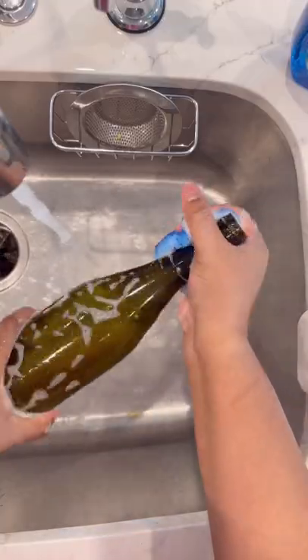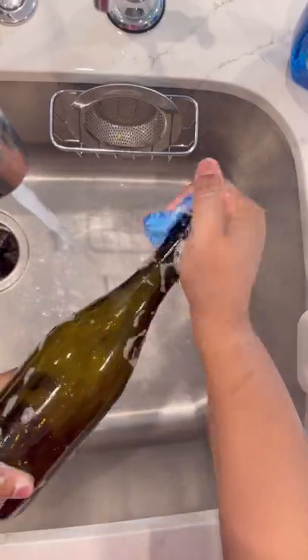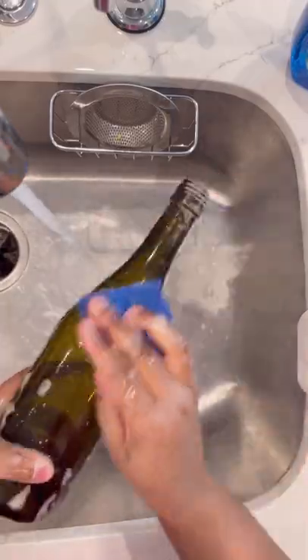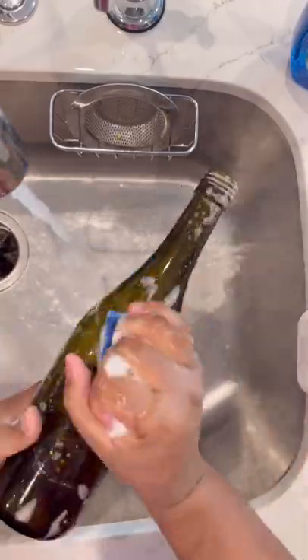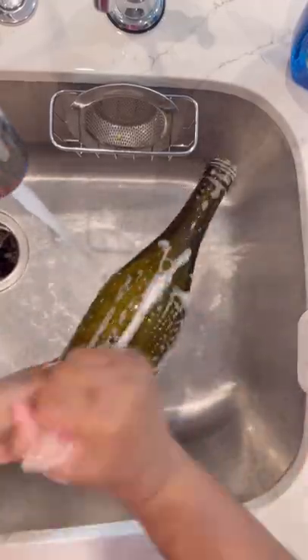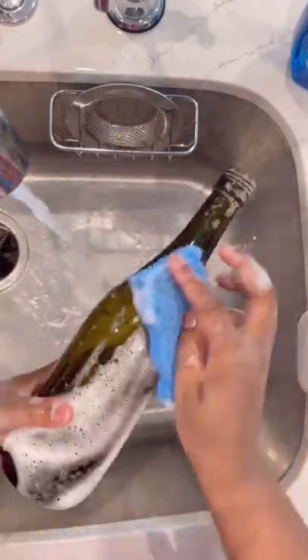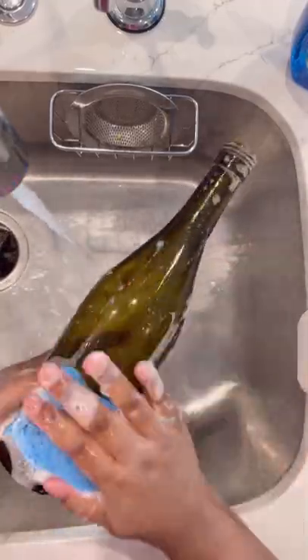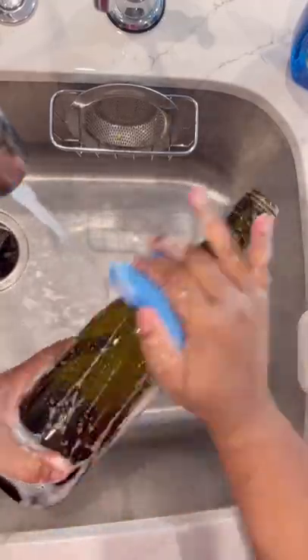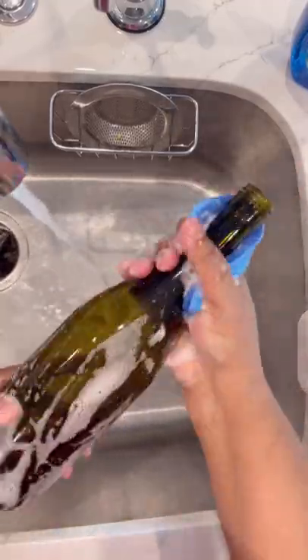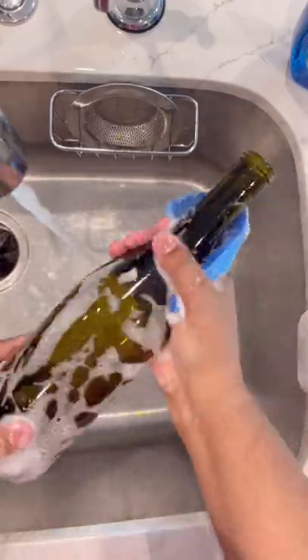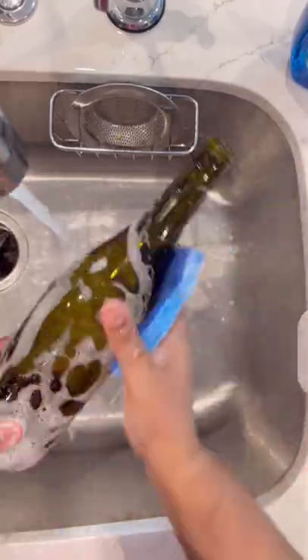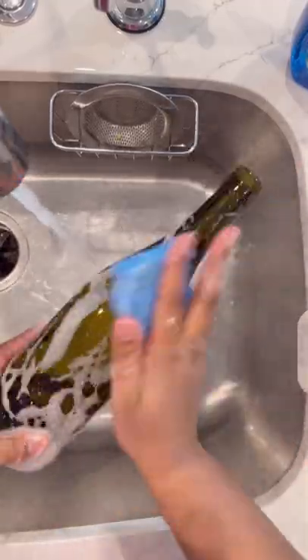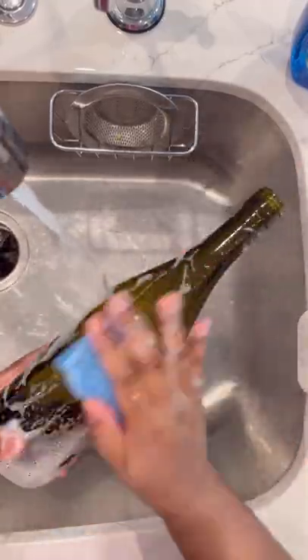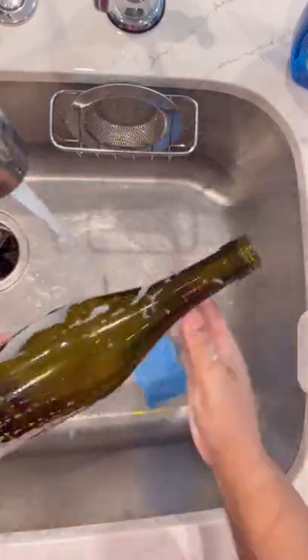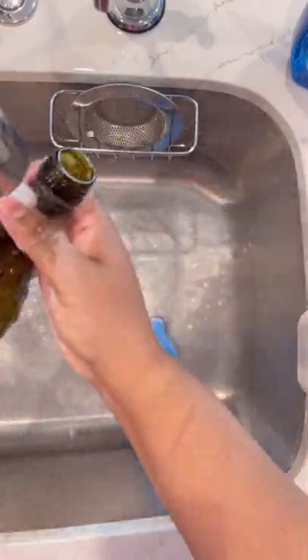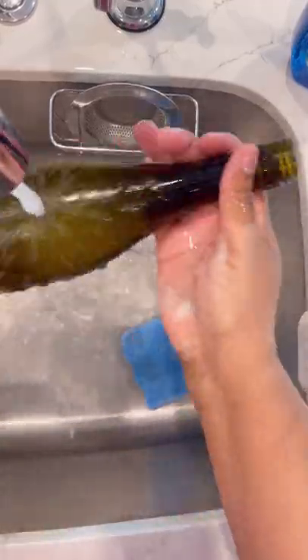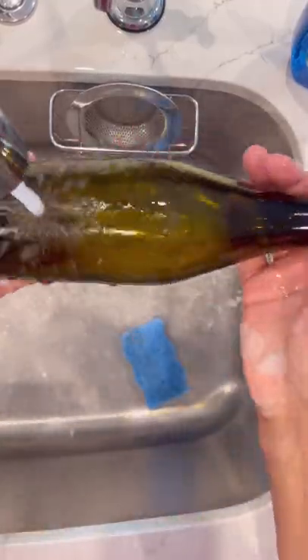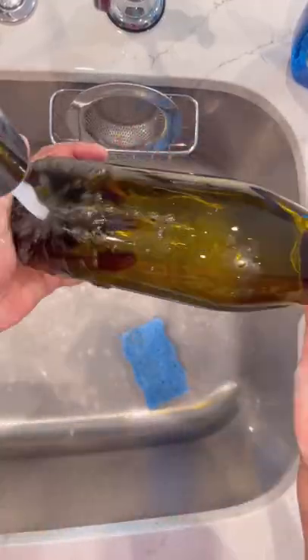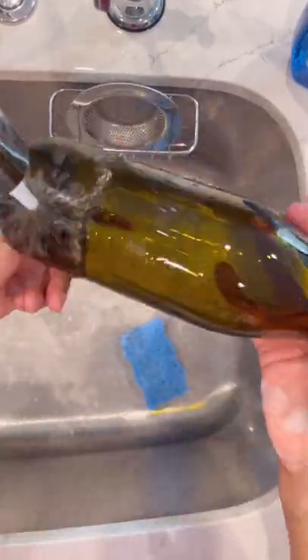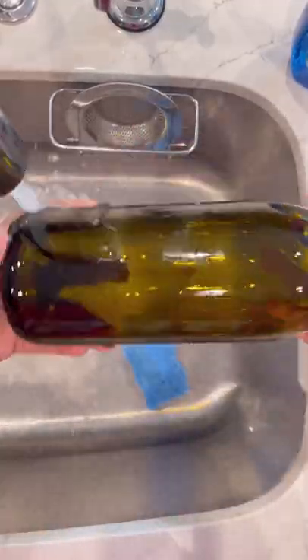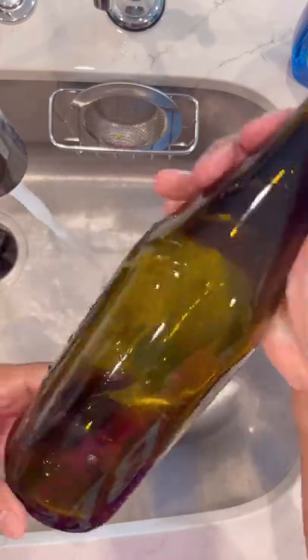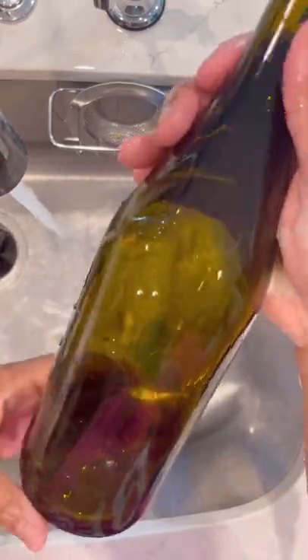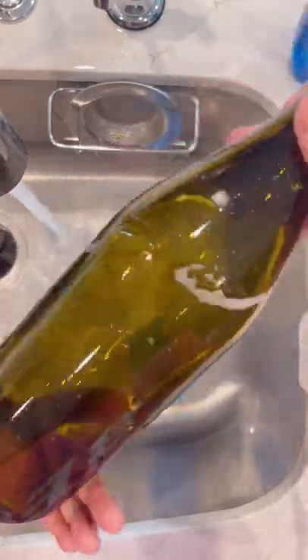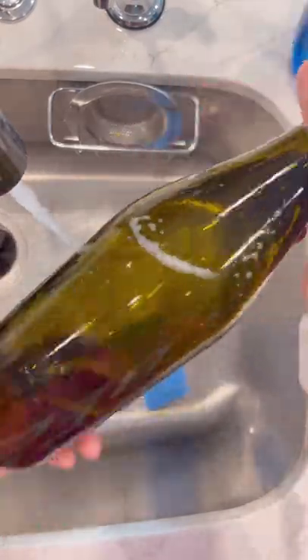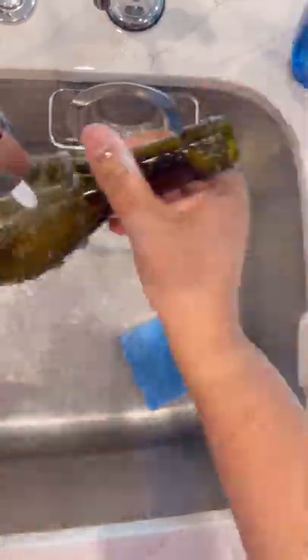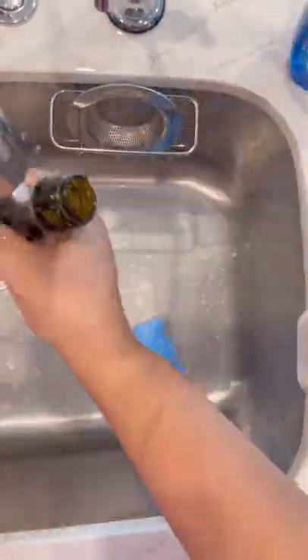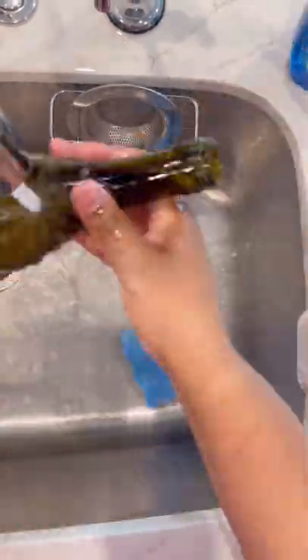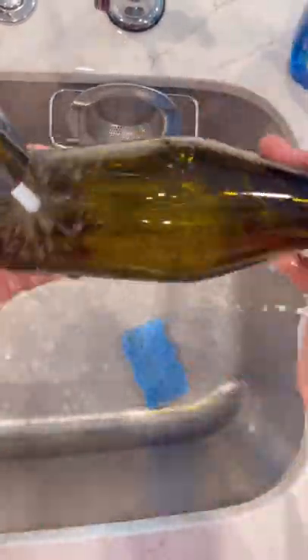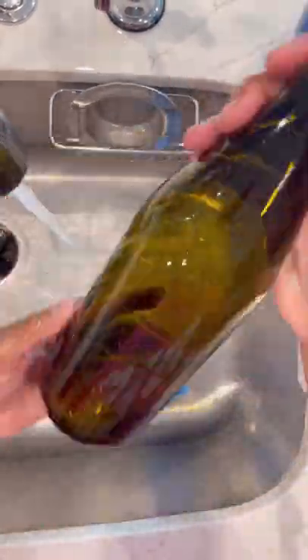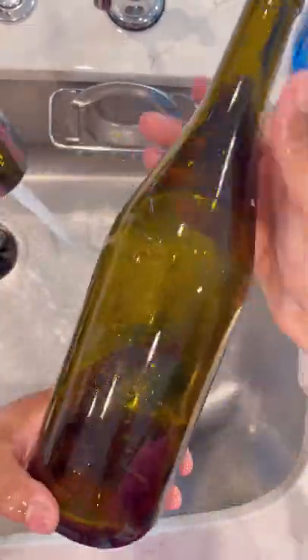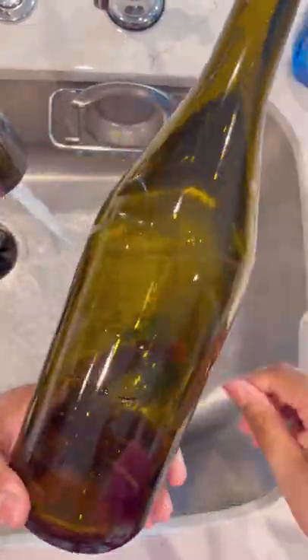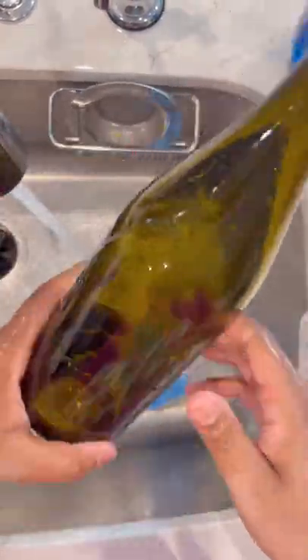I have some more videos coming because I painted one black and I want to put some rhinestones on it. But definitely reuse your bottles.